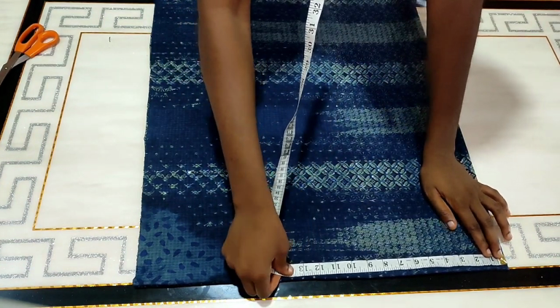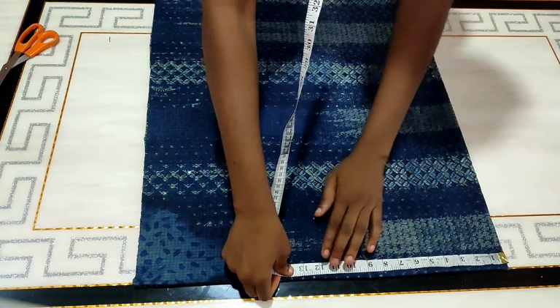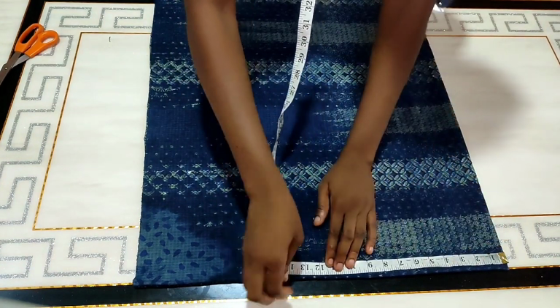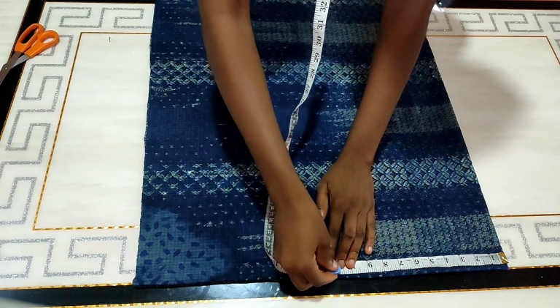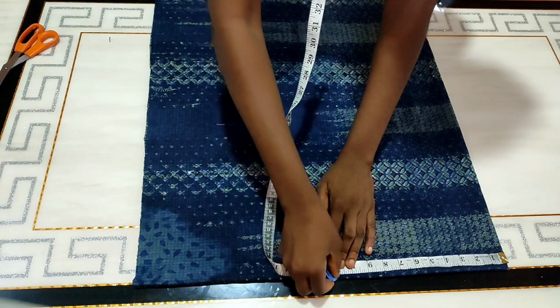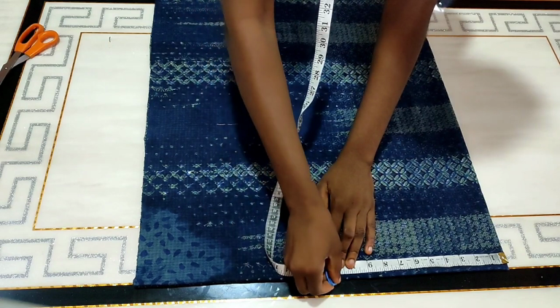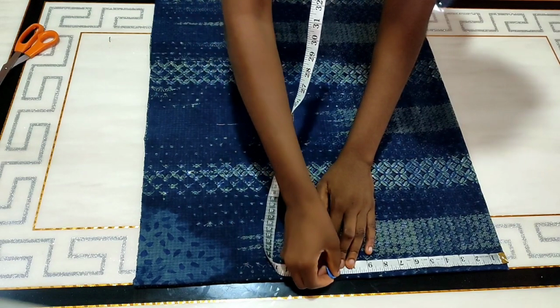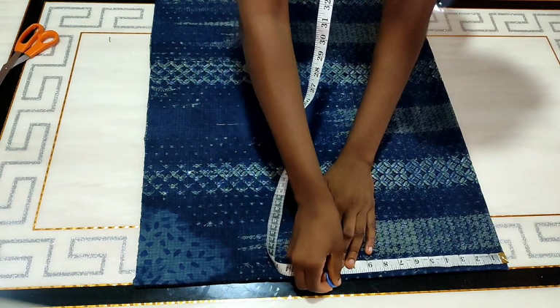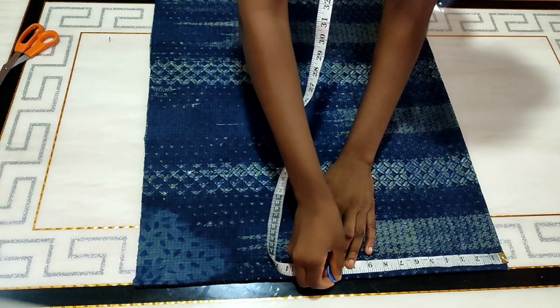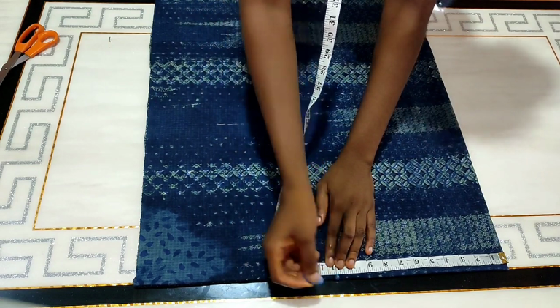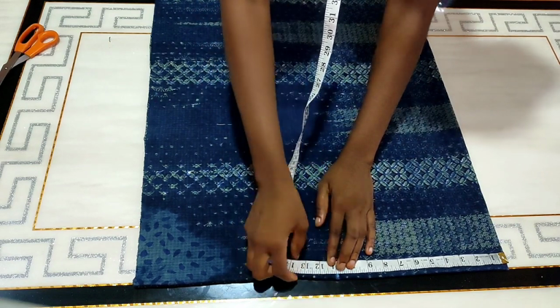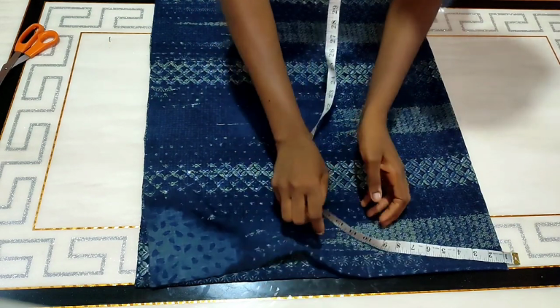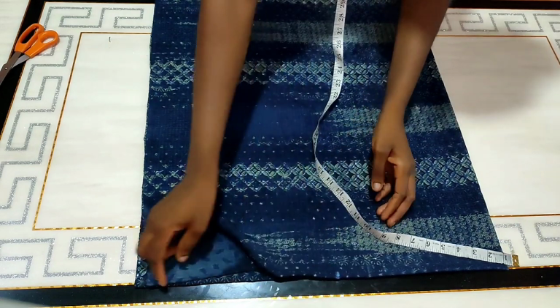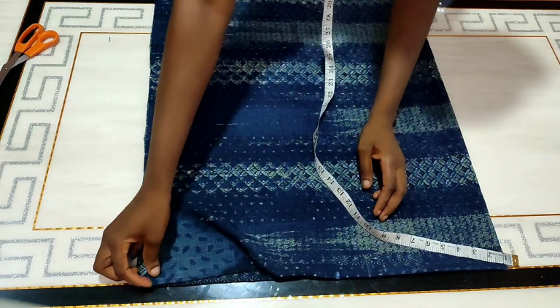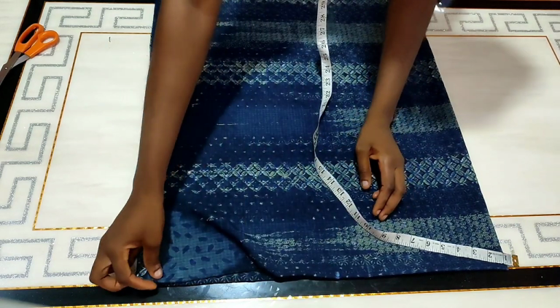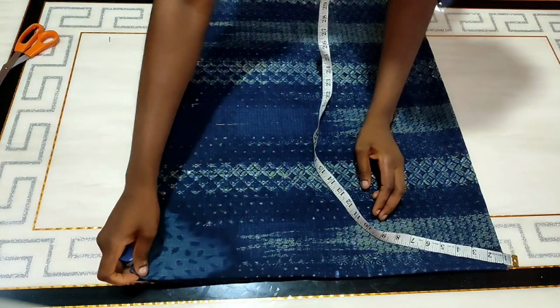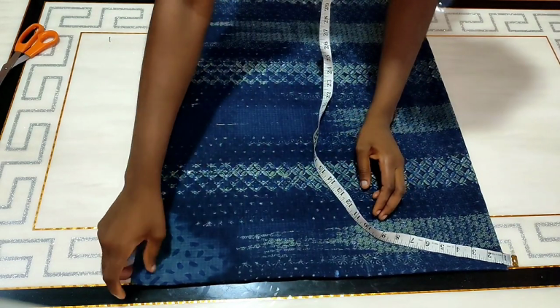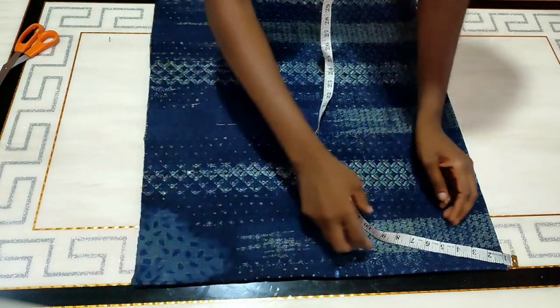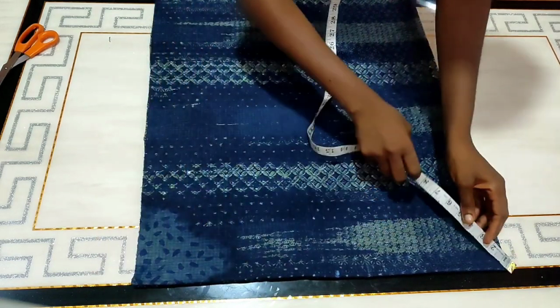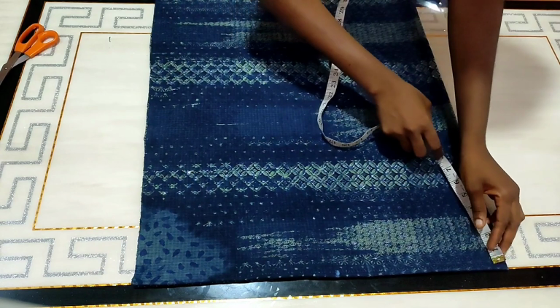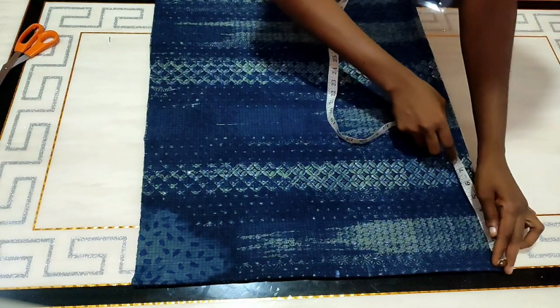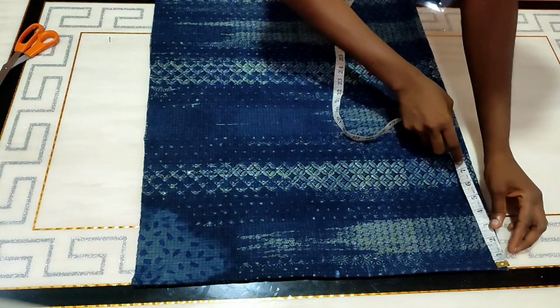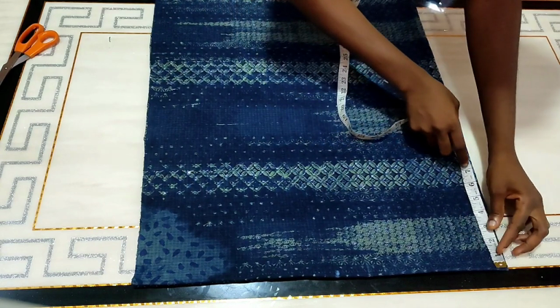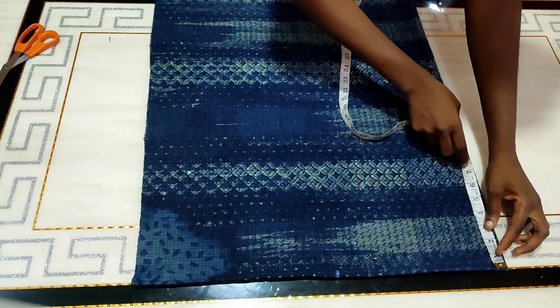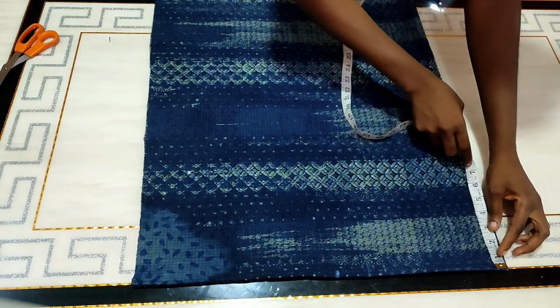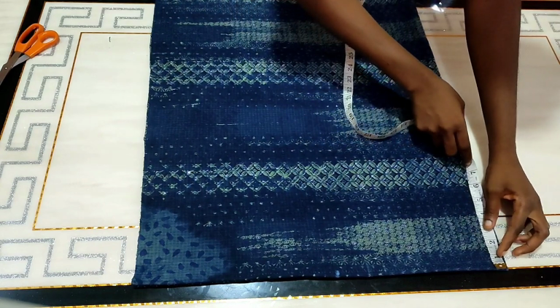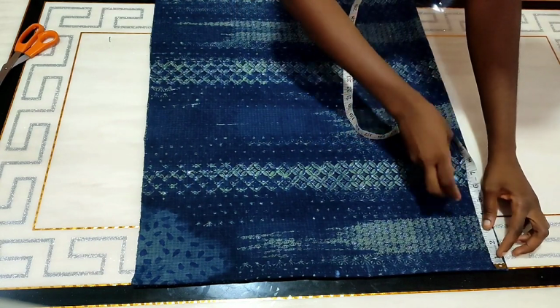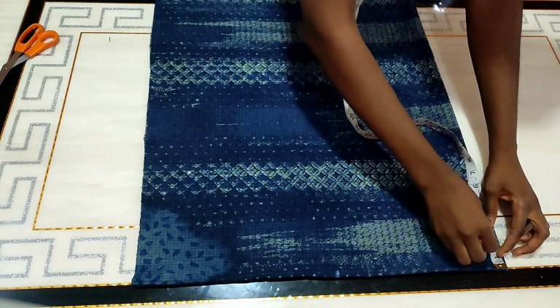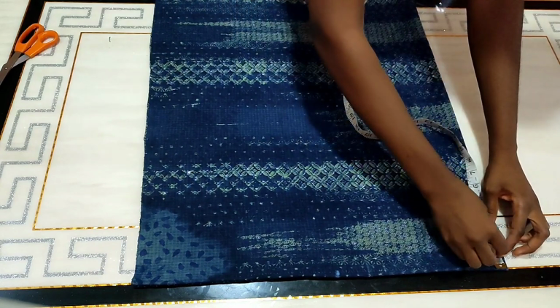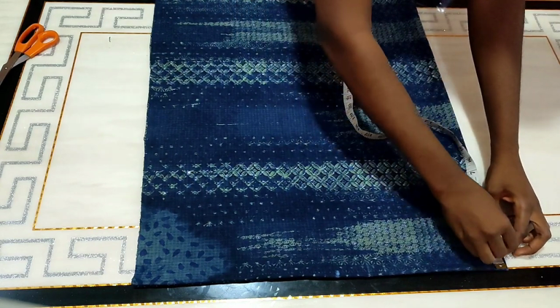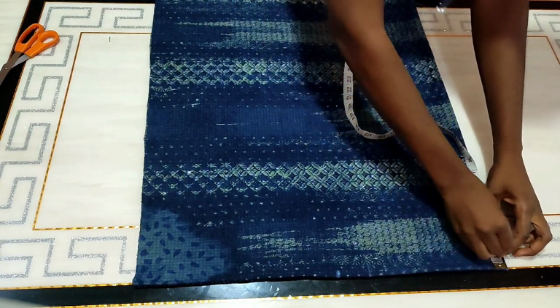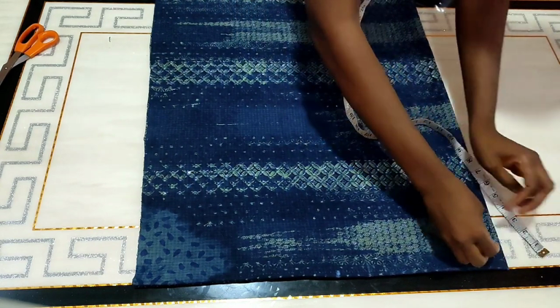Remember that it's going to be falling completely off the shoulder. For my neckline width I'm using 11 inches, and then I'm going to be deepening it by two inches.